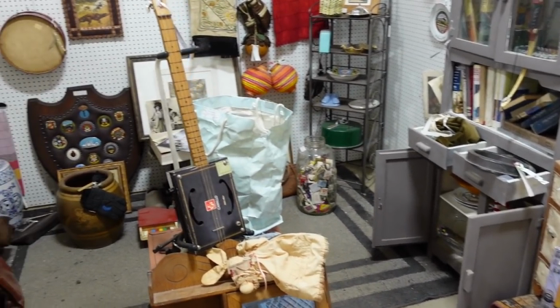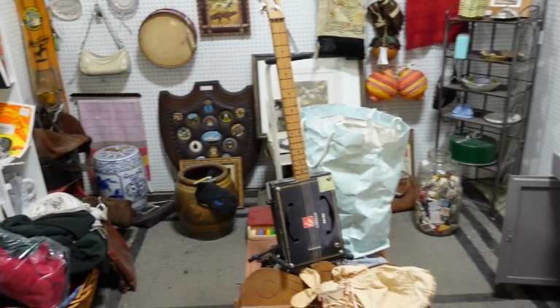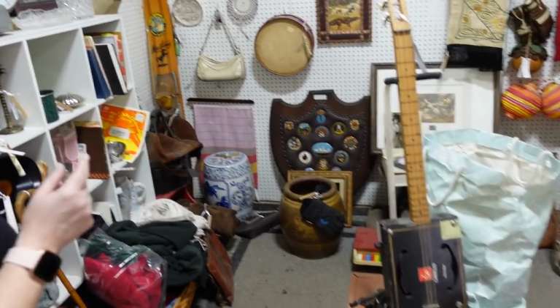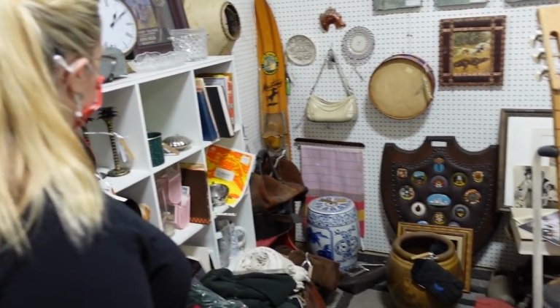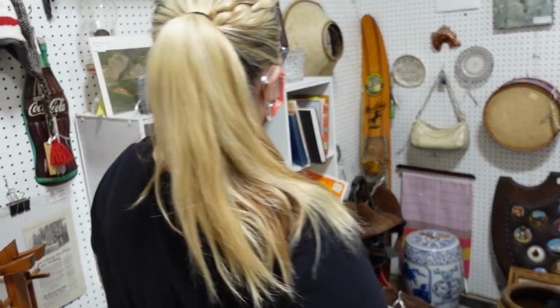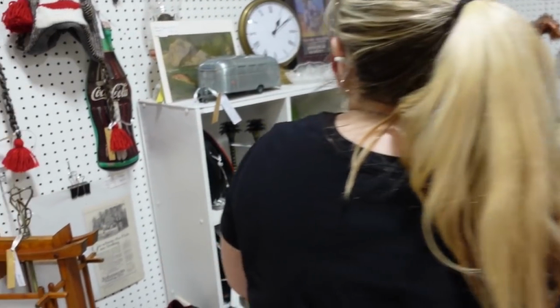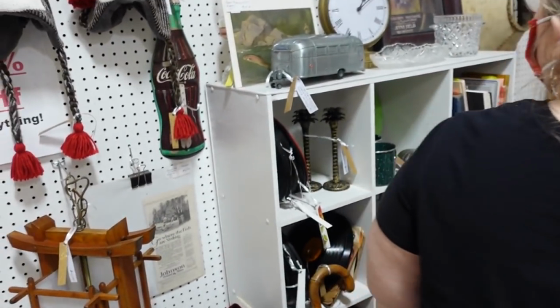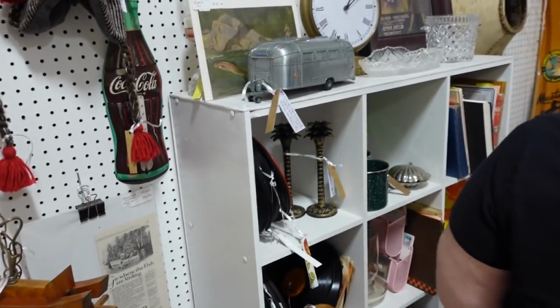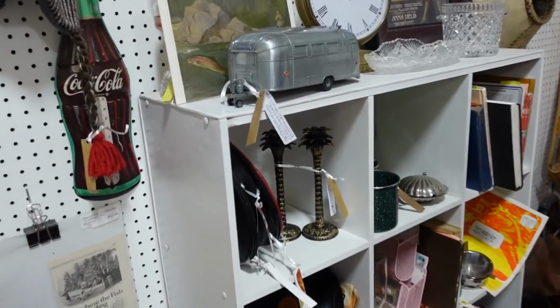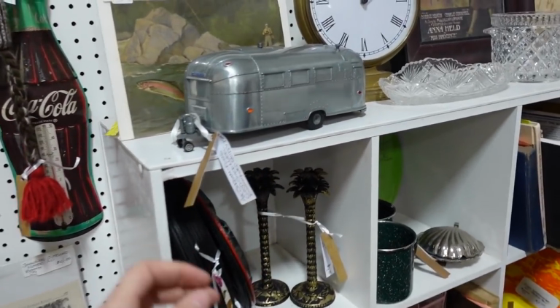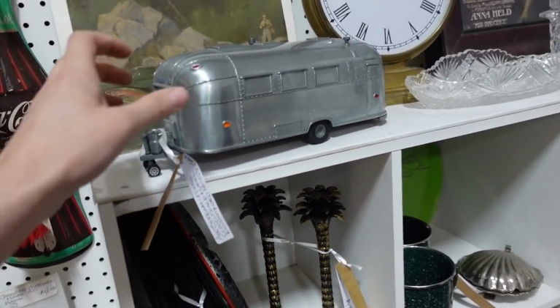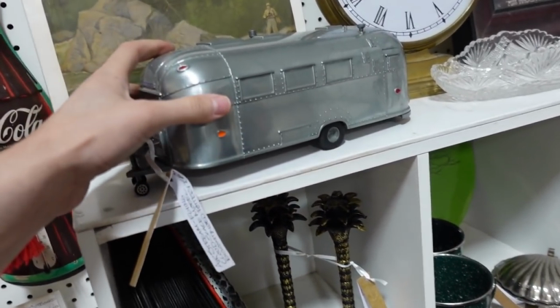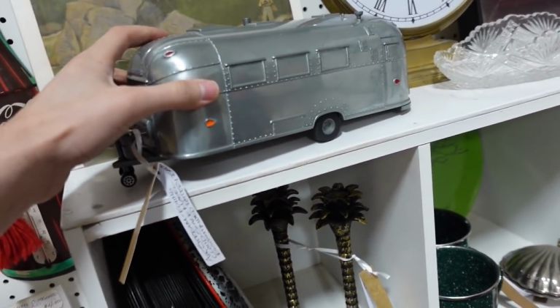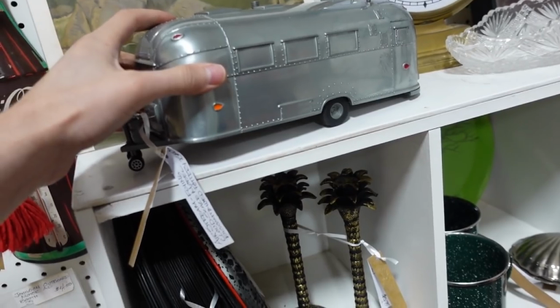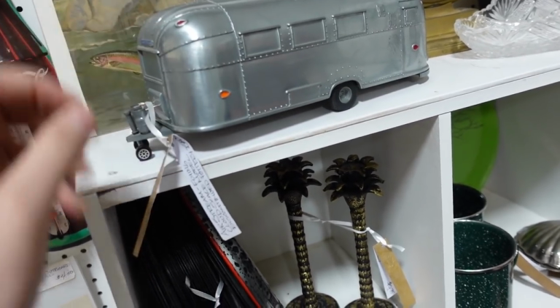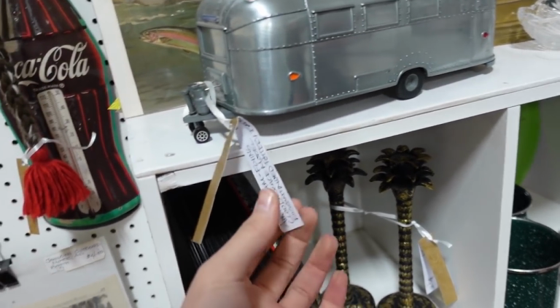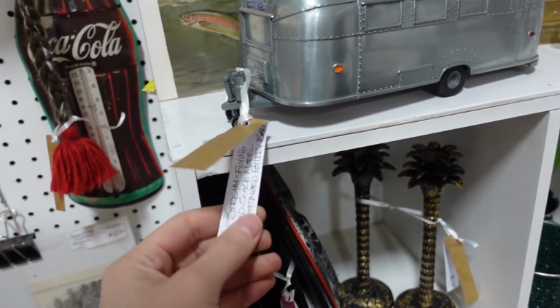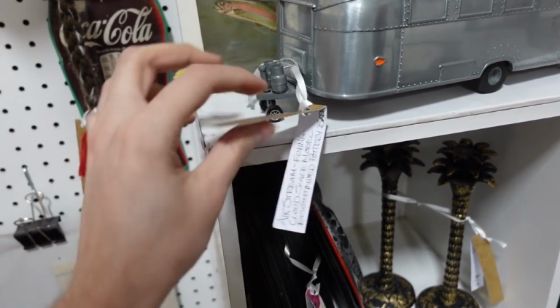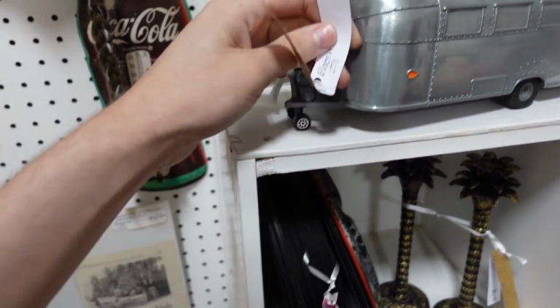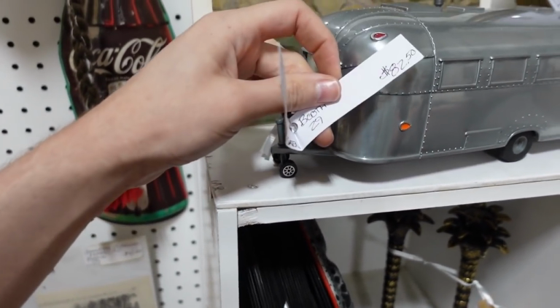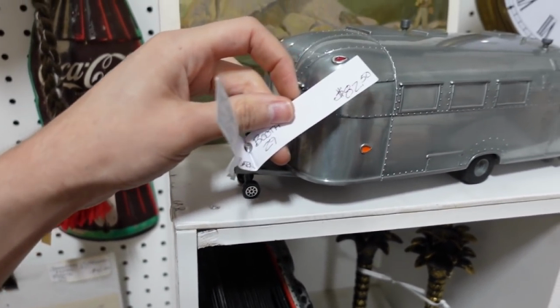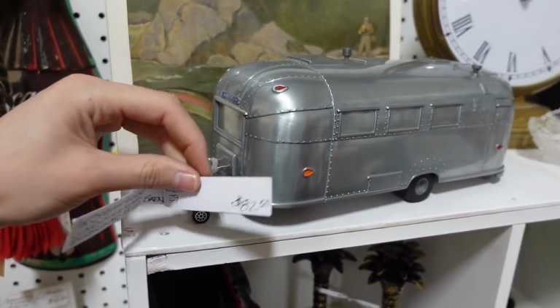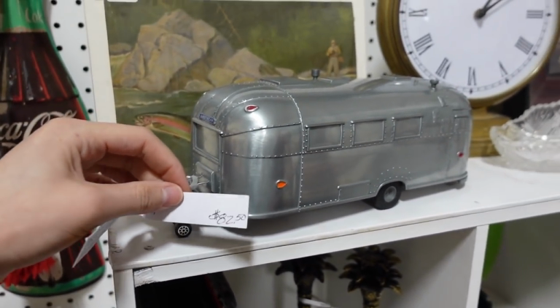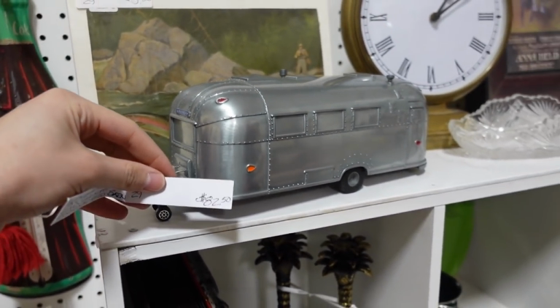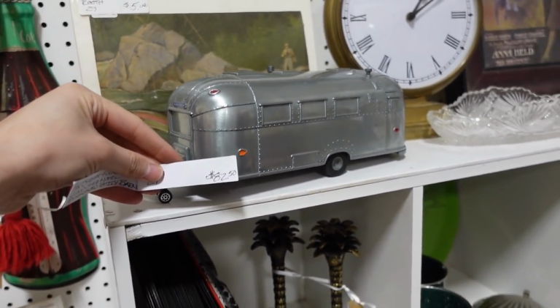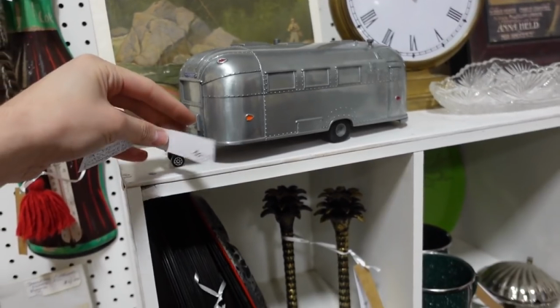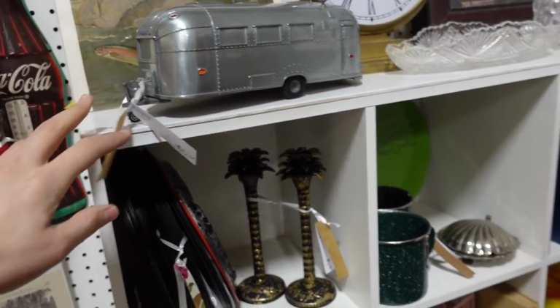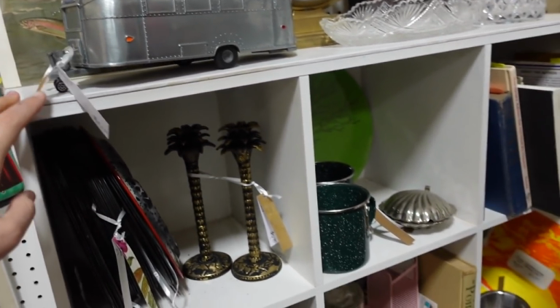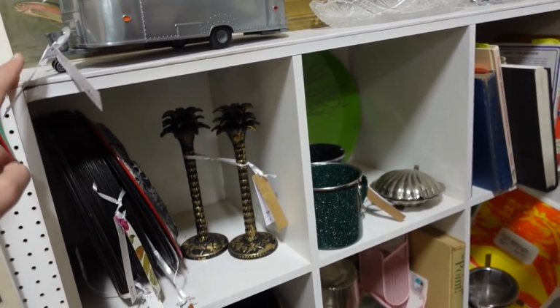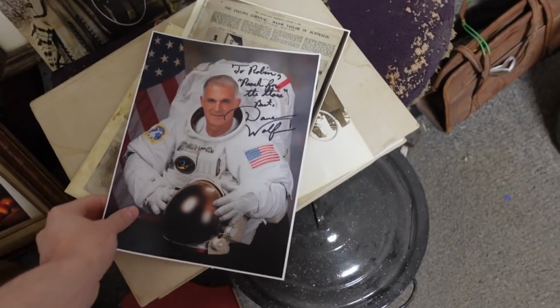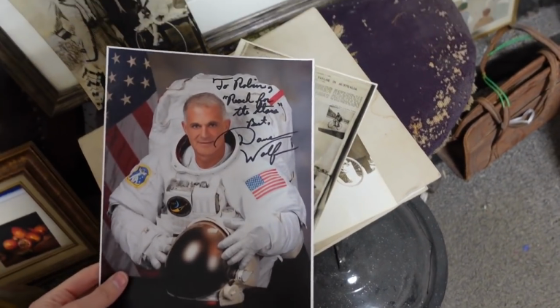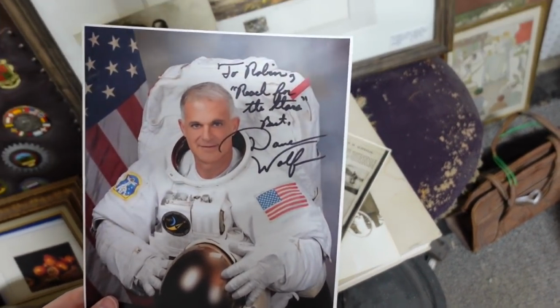There's an airstream trailer — oh, that's neat. It's heavy — really heavy. How much would you like? $82.50. Wow.